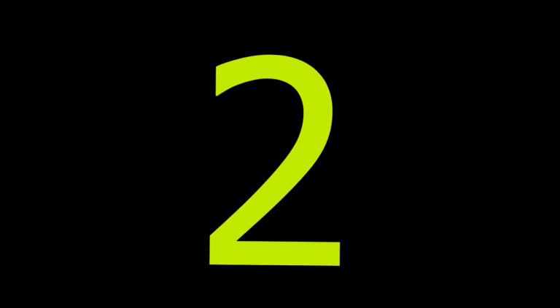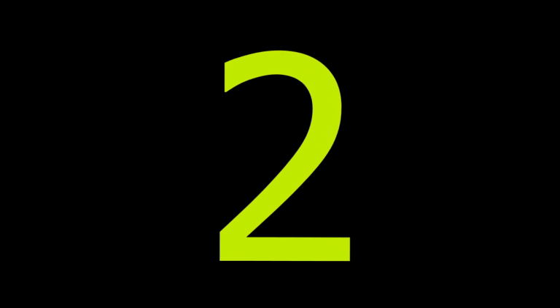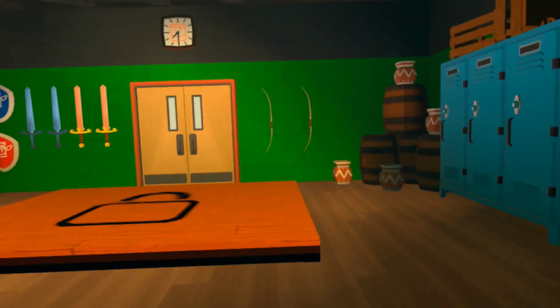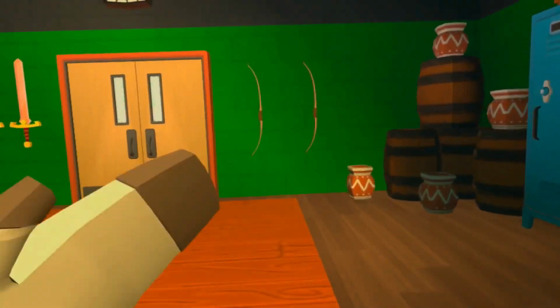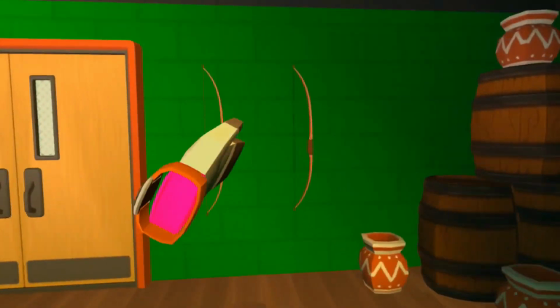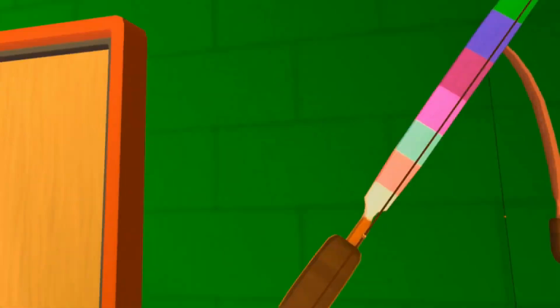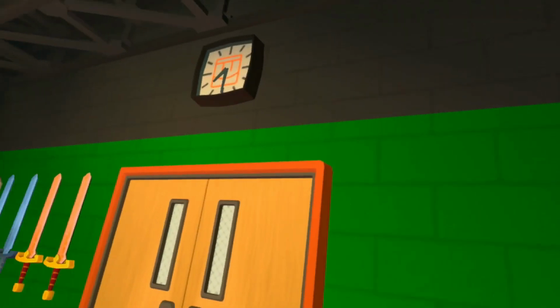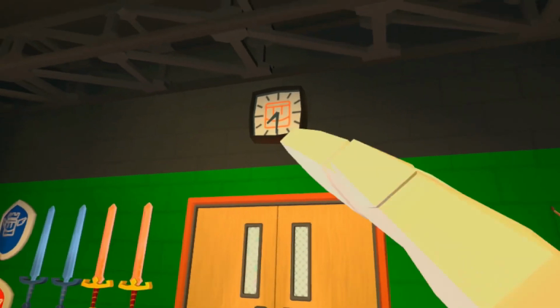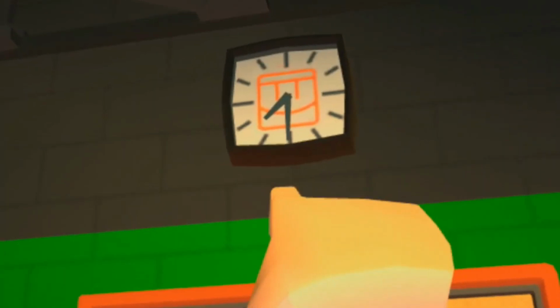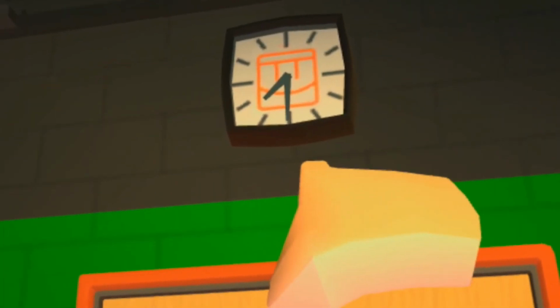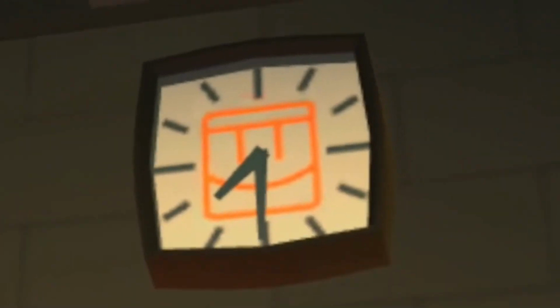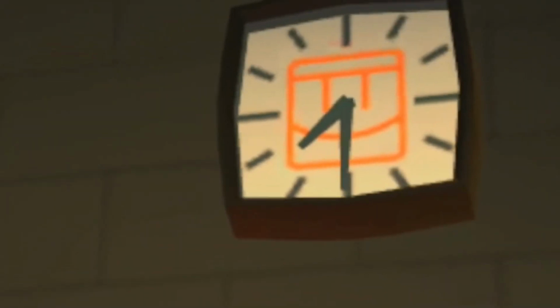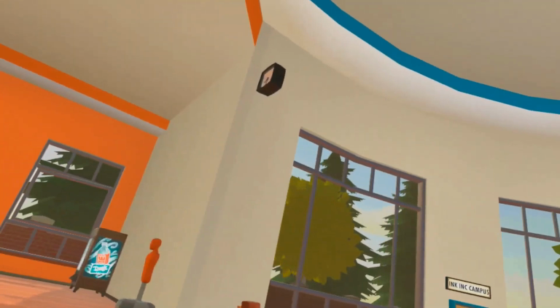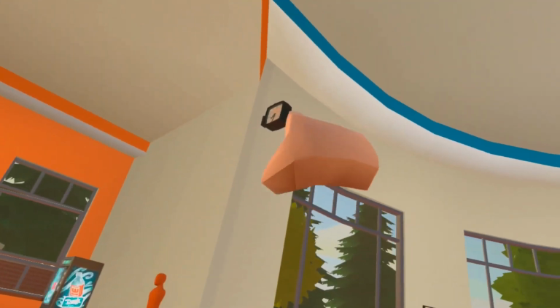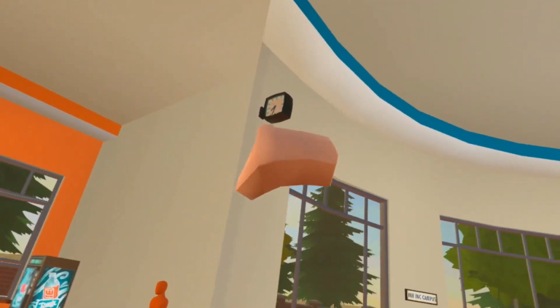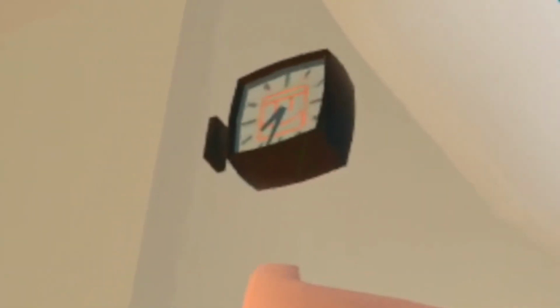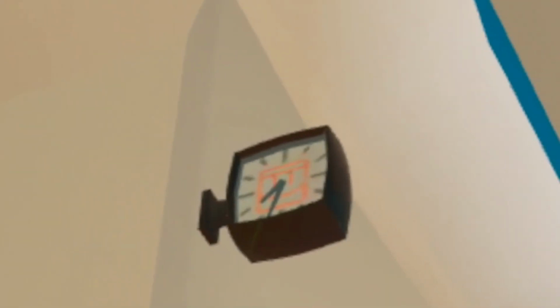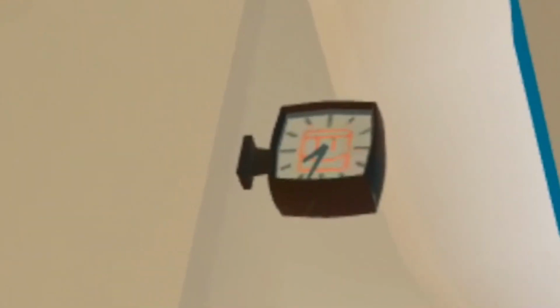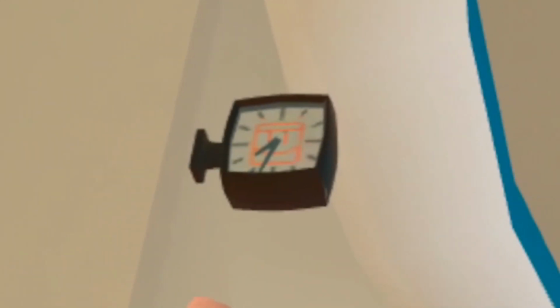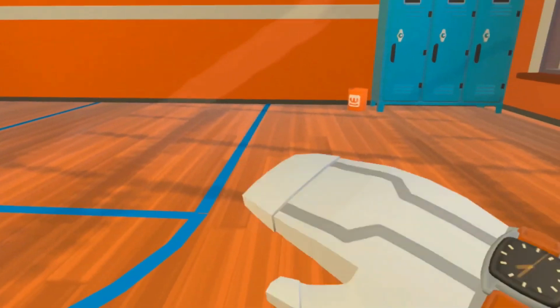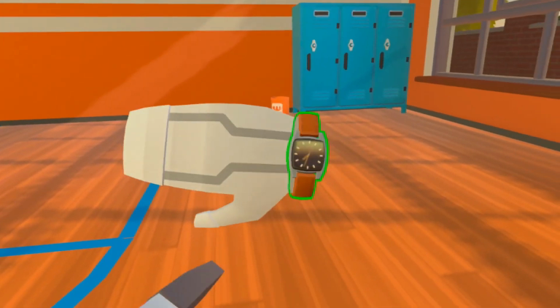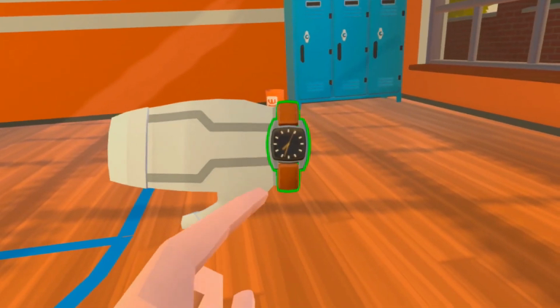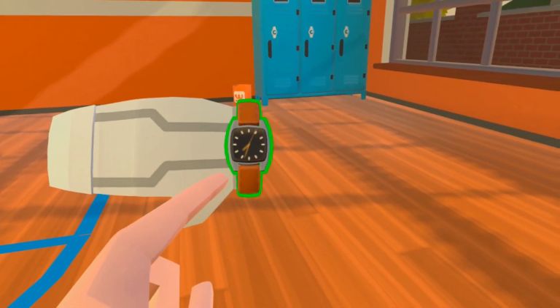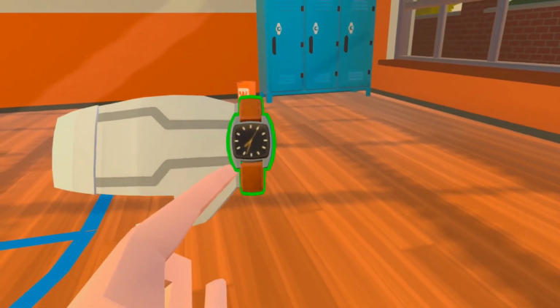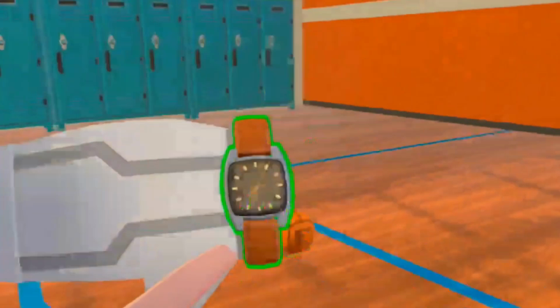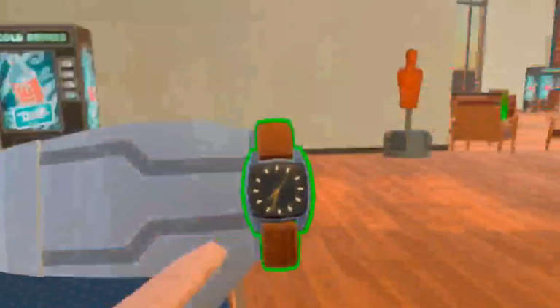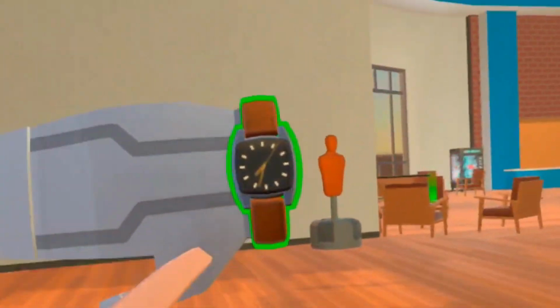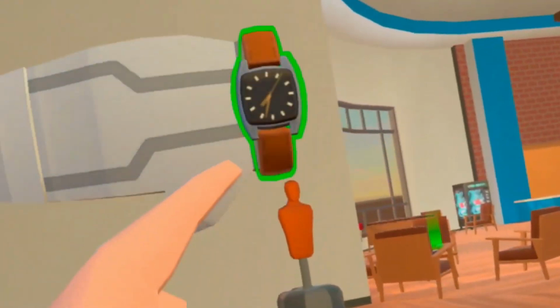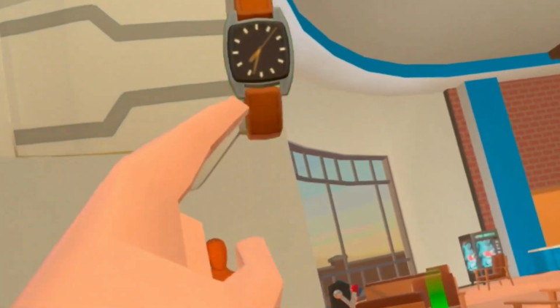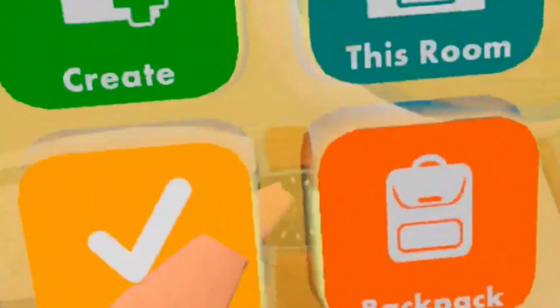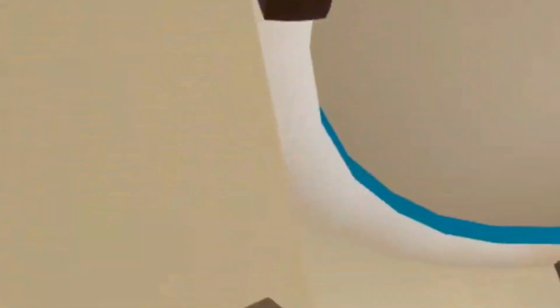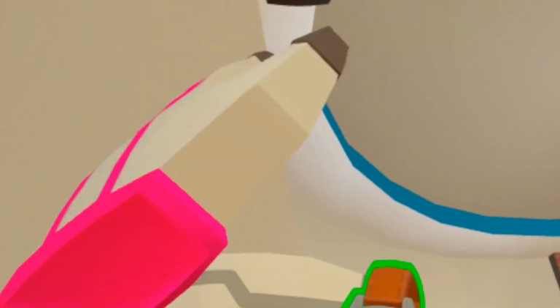Number 2. Clocks that we find around the game actually tell the time — who knew? So in this scene, it was about 7:30 when I filmed it. Also even more amazingly, your watch actually tells the time too — what the heck, why wouldn't it?